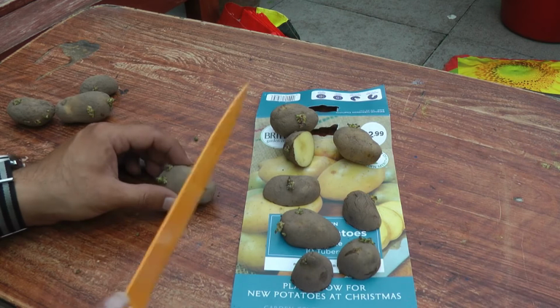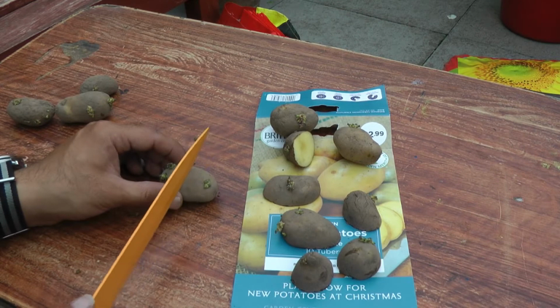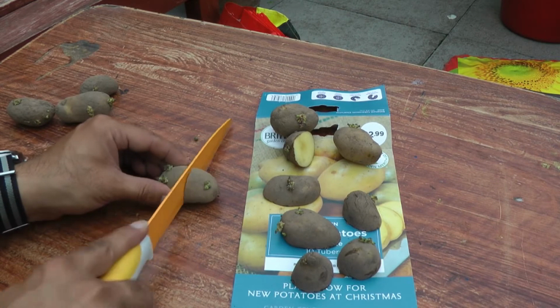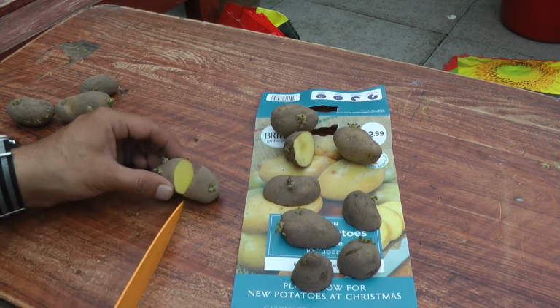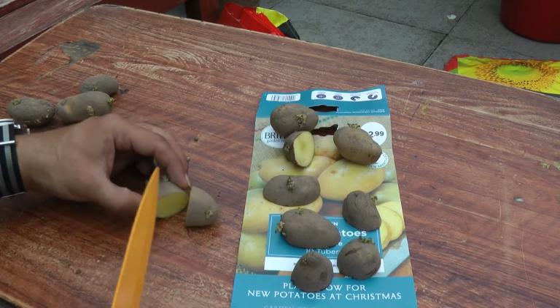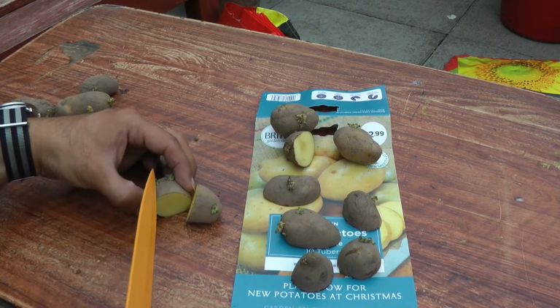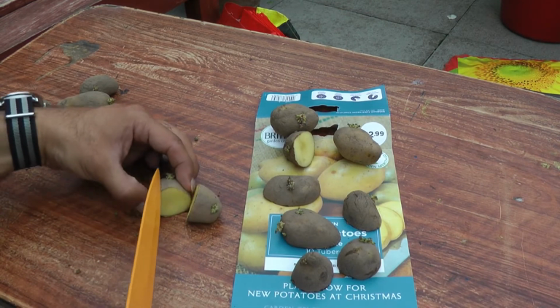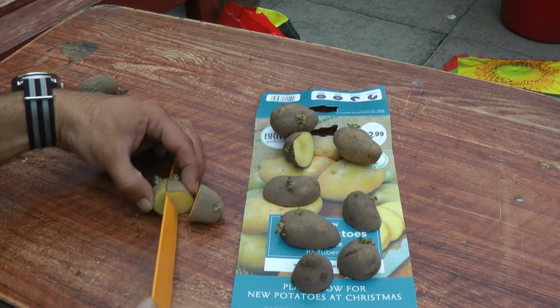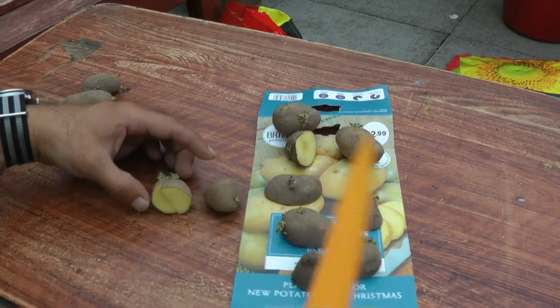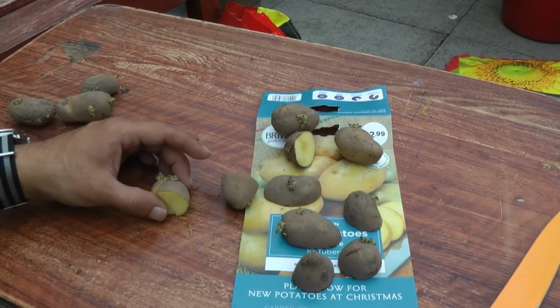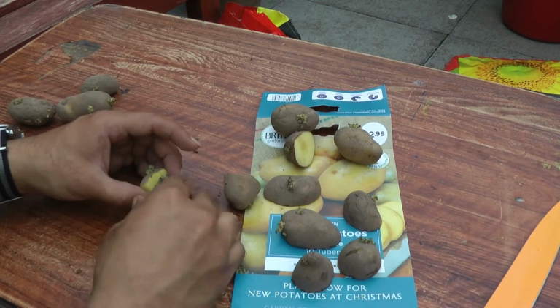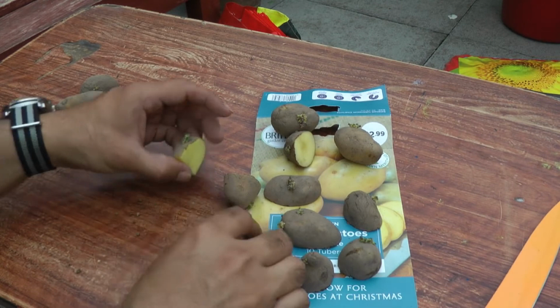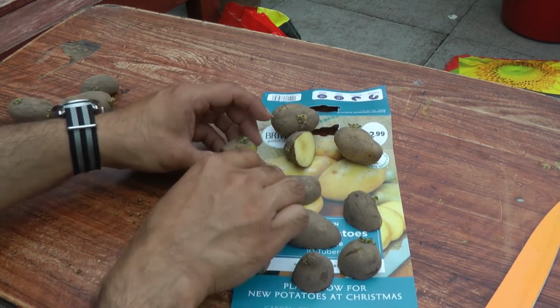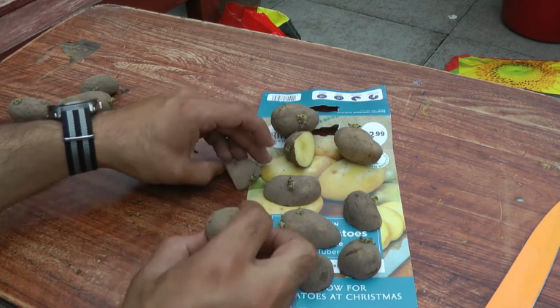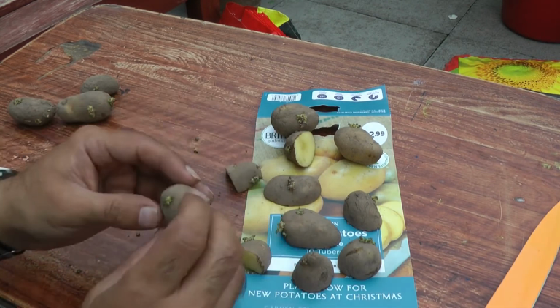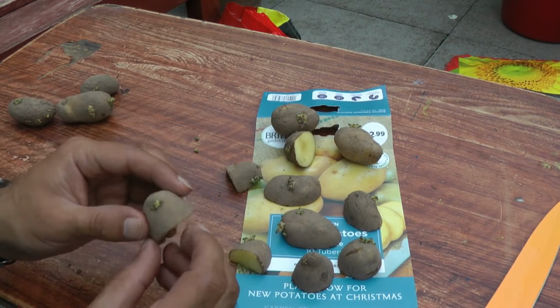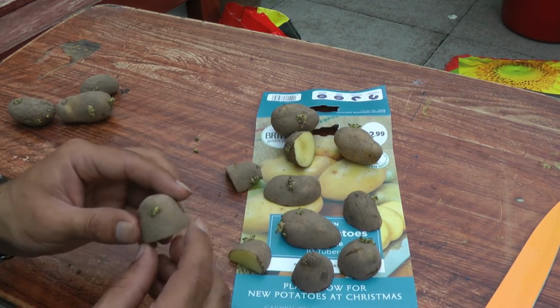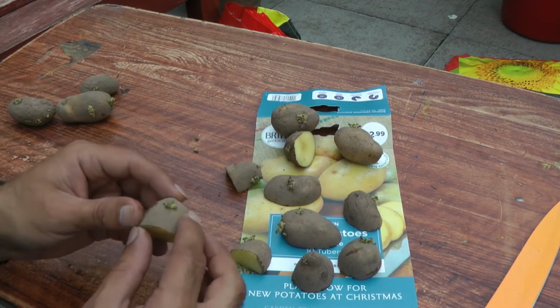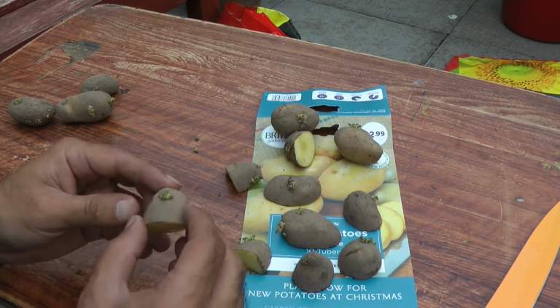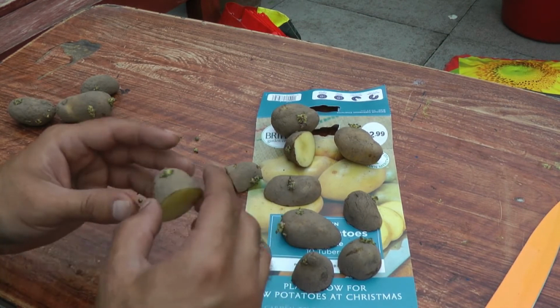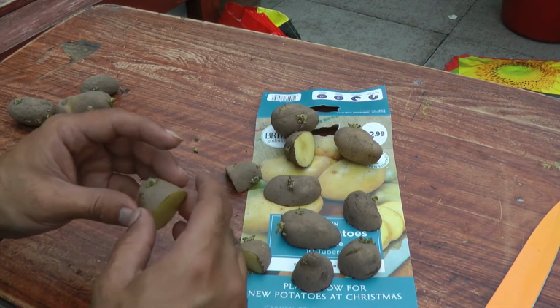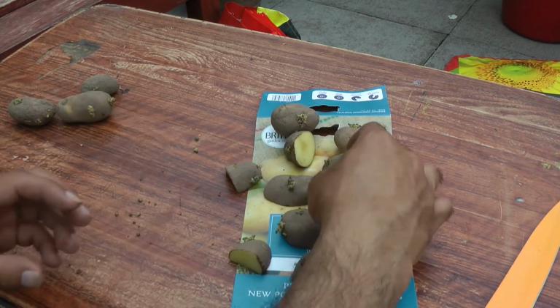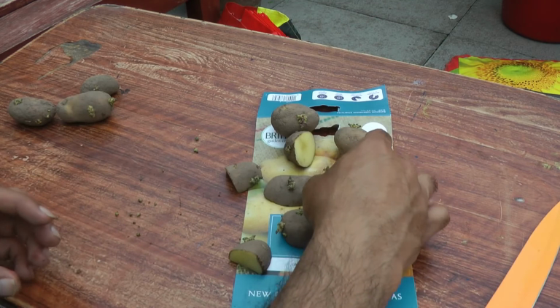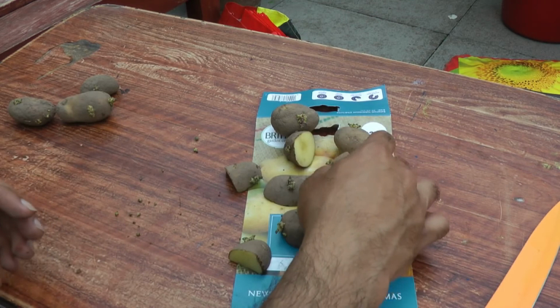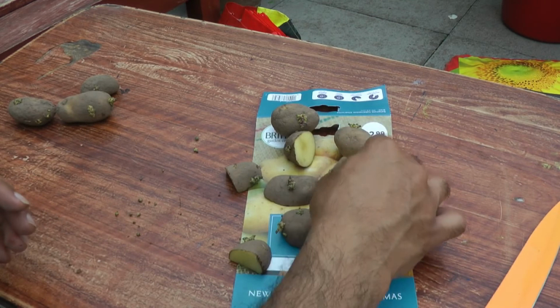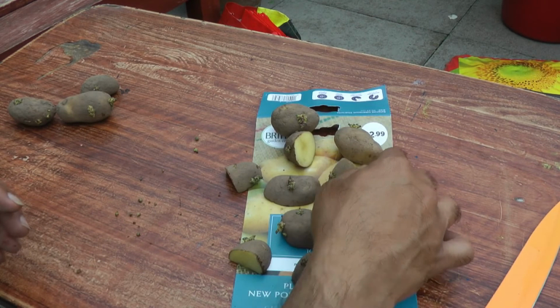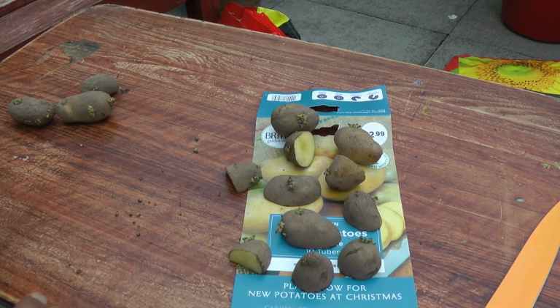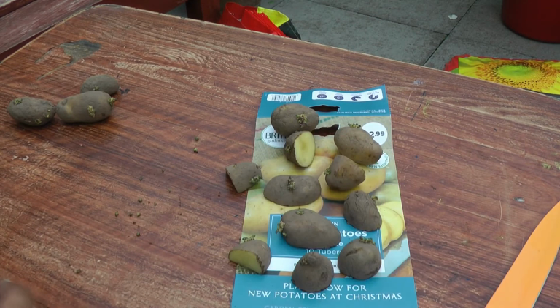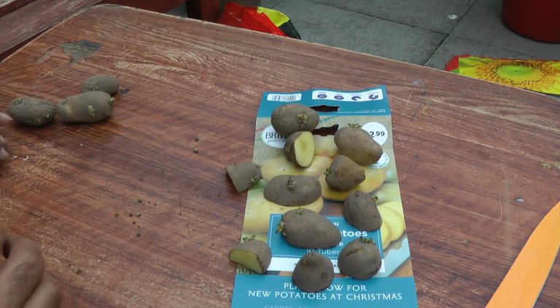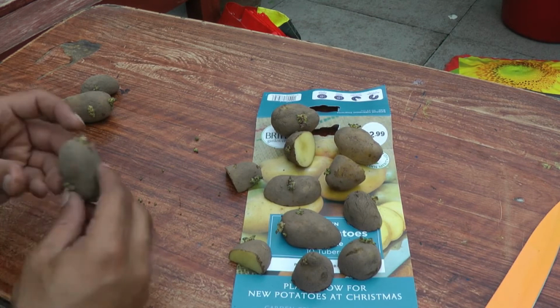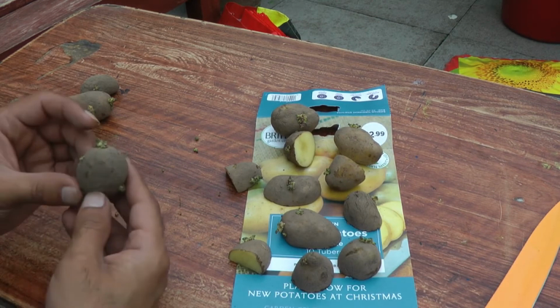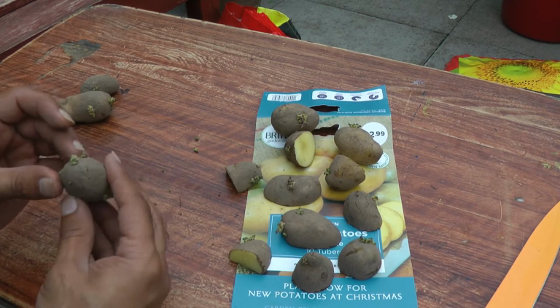You can see where the fresh cut is. You could technically just put them into compost — I have done that before and it's been fine — but right now I'm going to prepare the soil and the bag. So I leave them sitting around for a couple of hours just to get rid of that fresh cut and let it callus over a little bit.